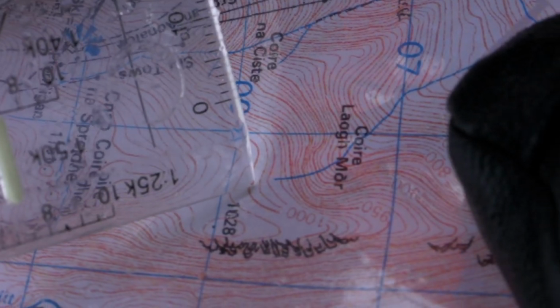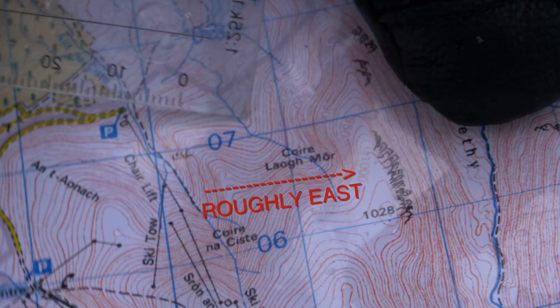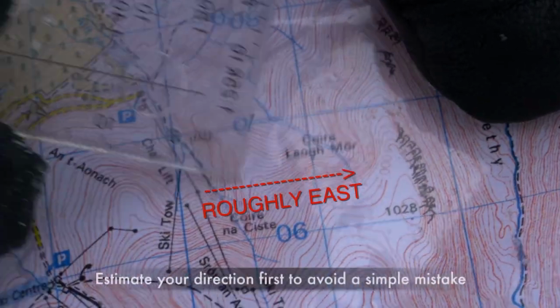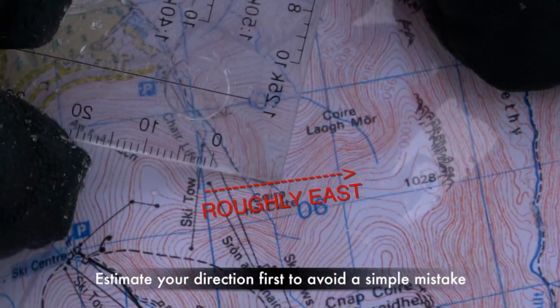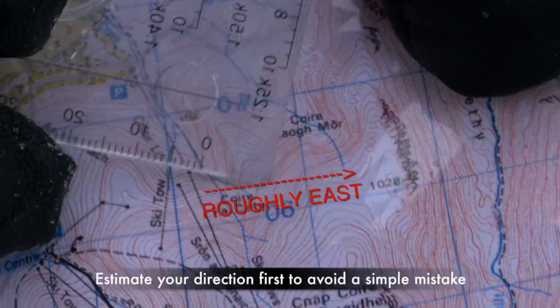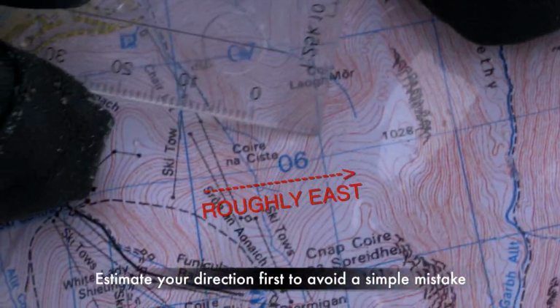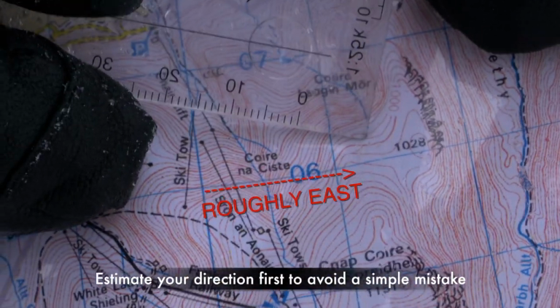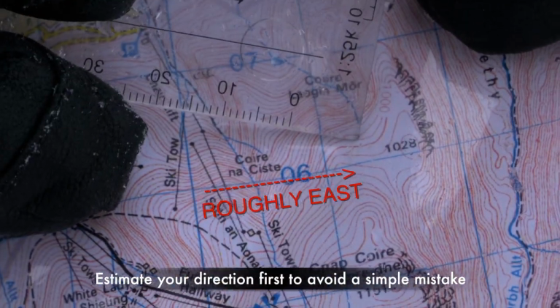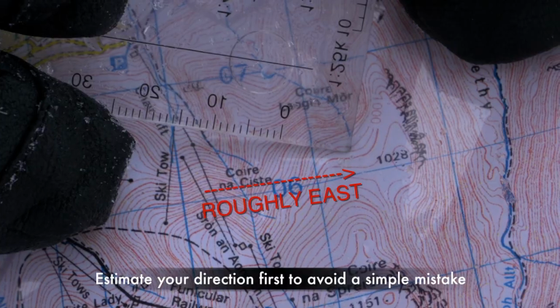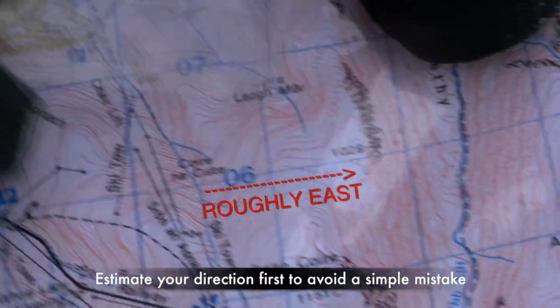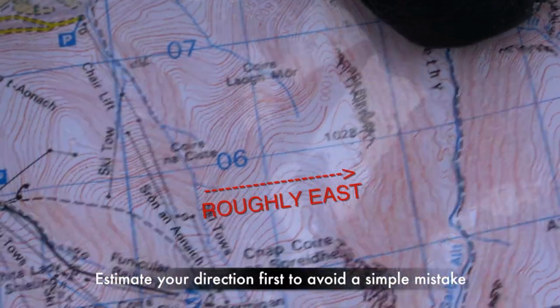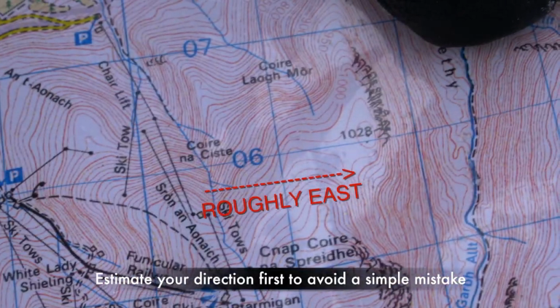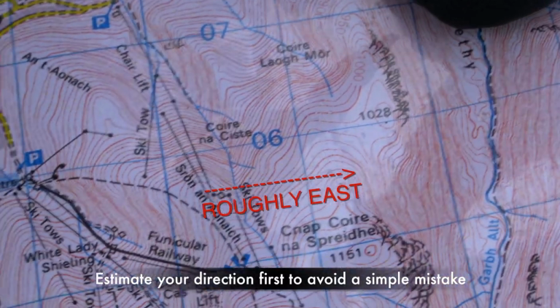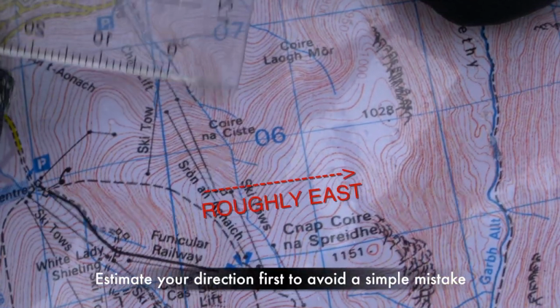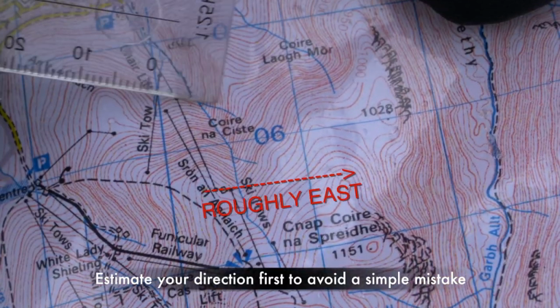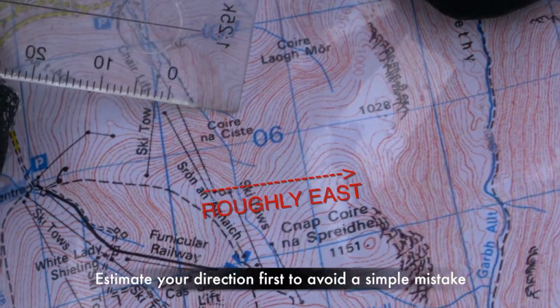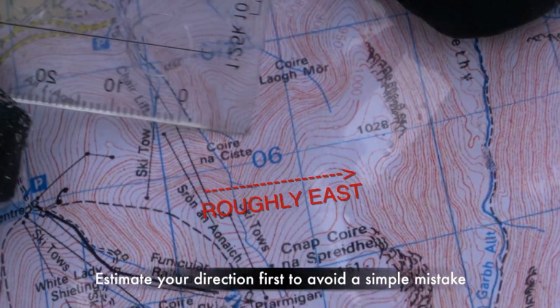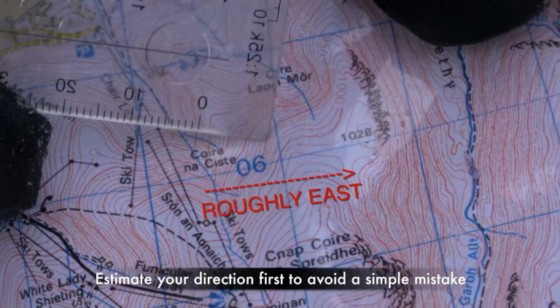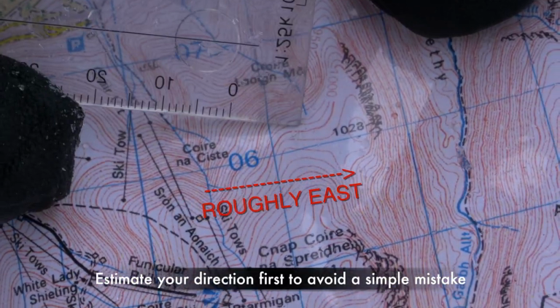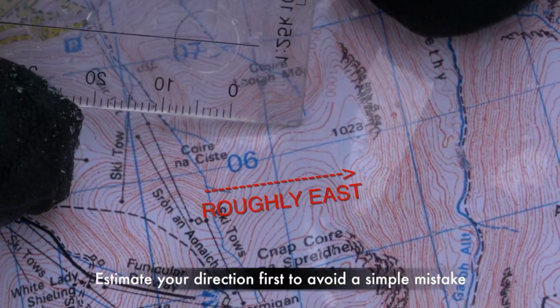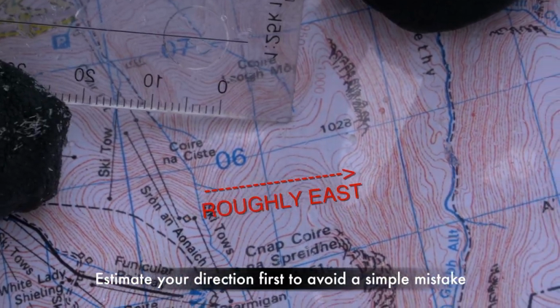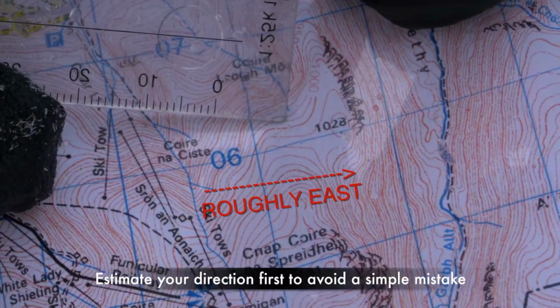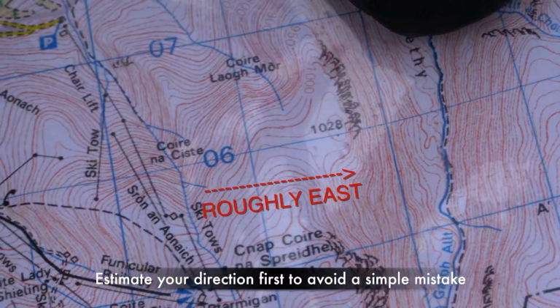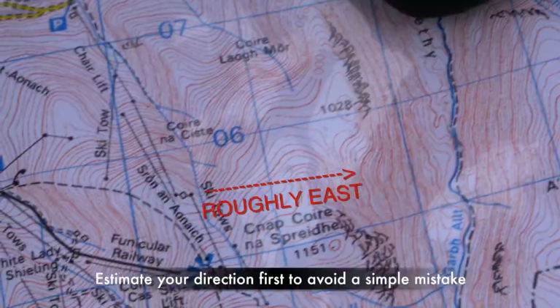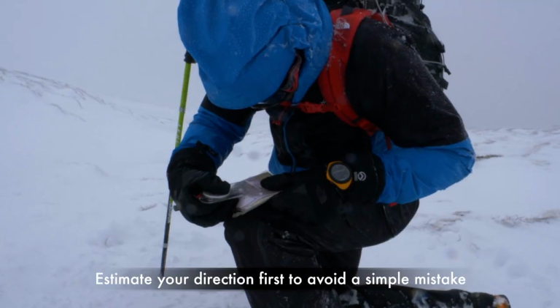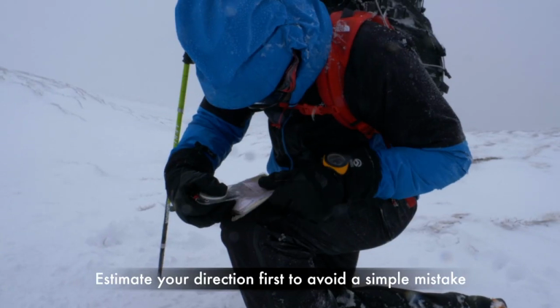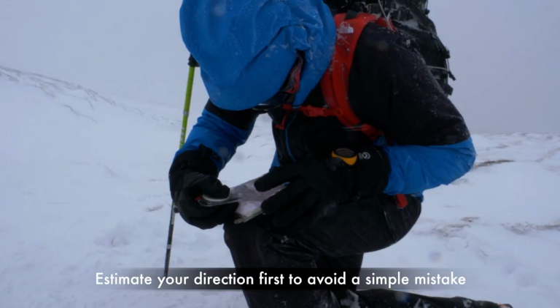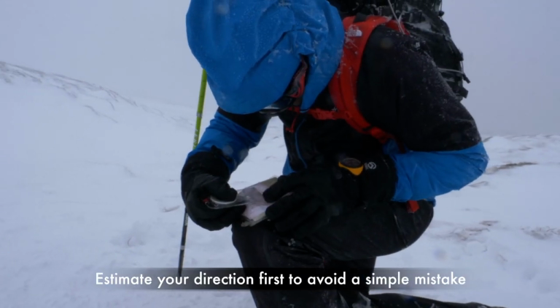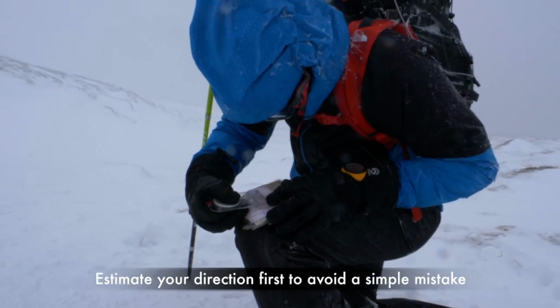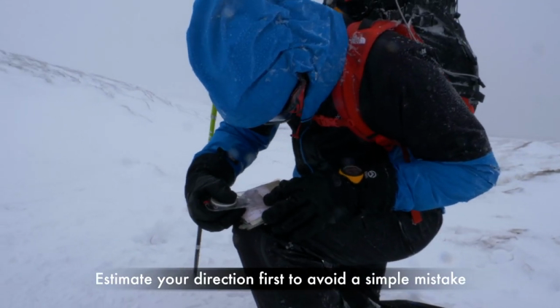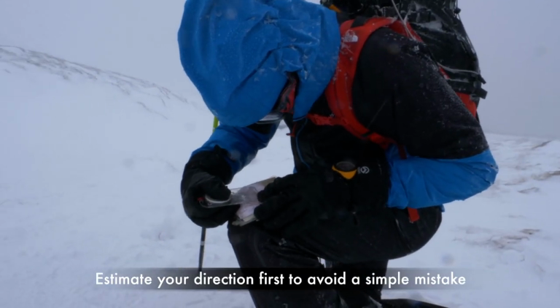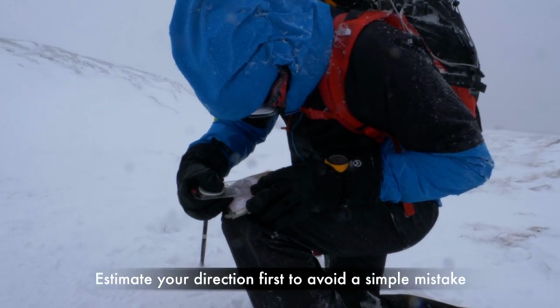Next, take a guesstimate of the rough direction you want to travel in. In this case, it's about an easterly bearing. The reason for this guesstimate is to eliminate the chance of making an error when you line up your compass.